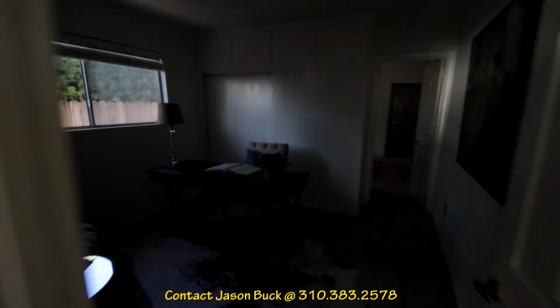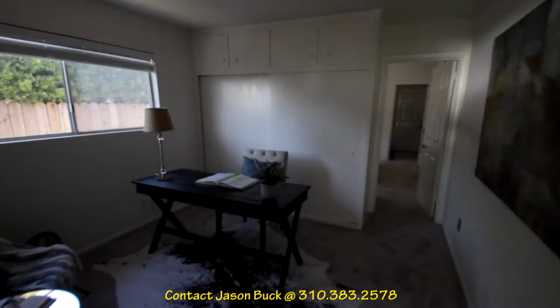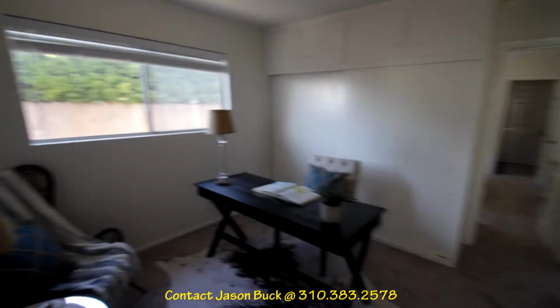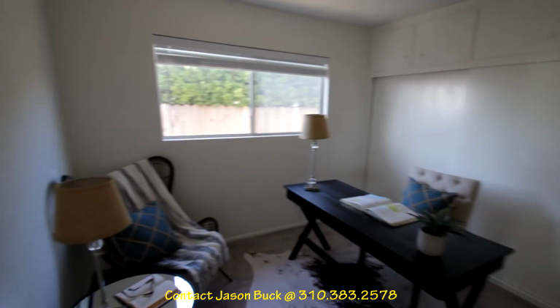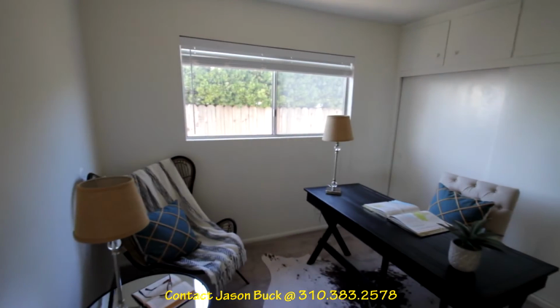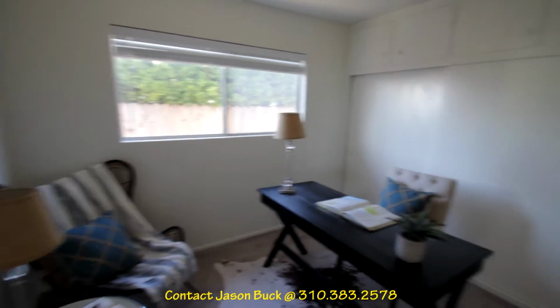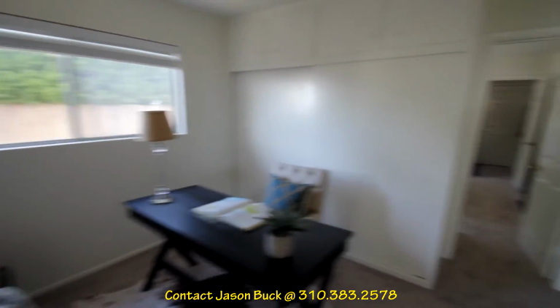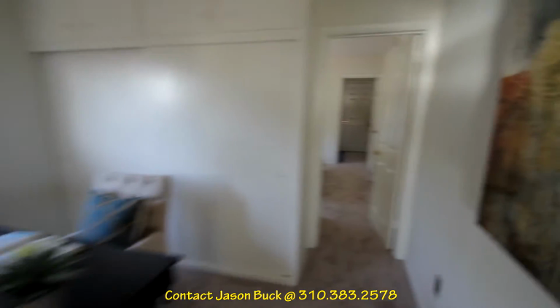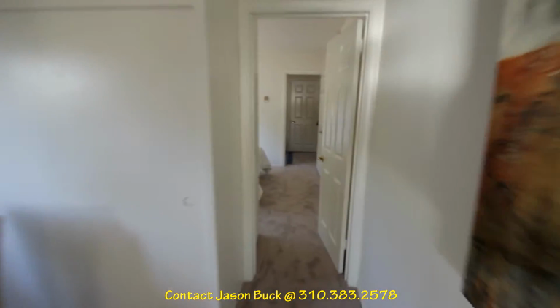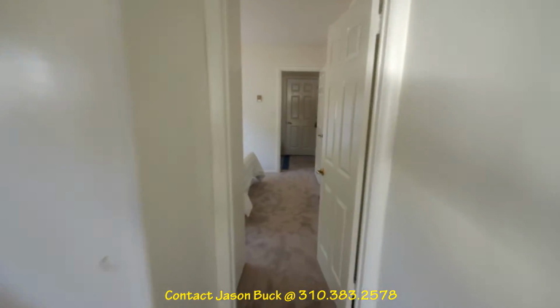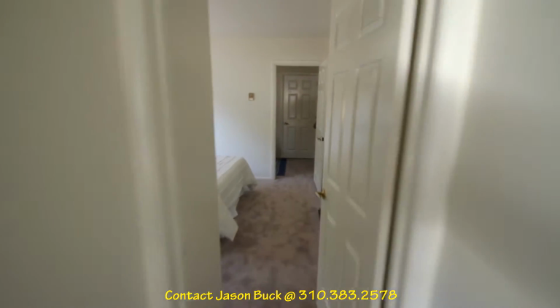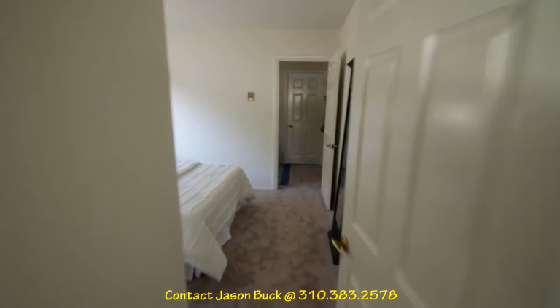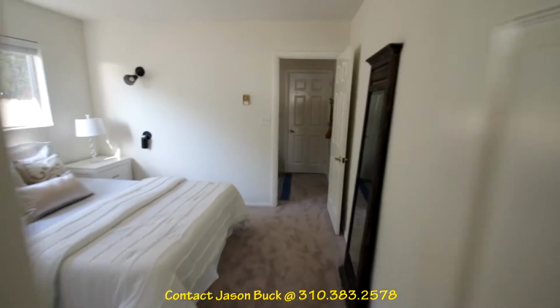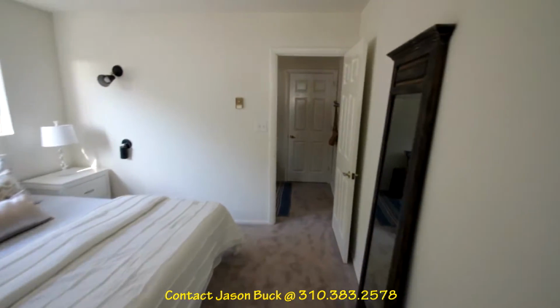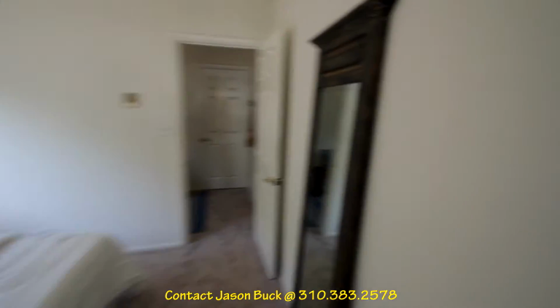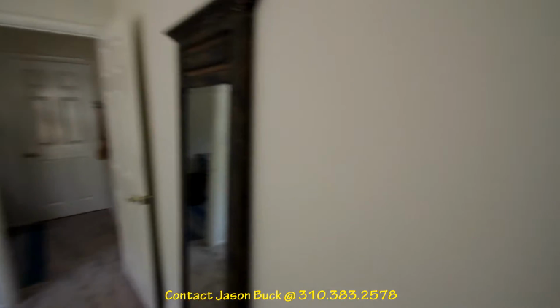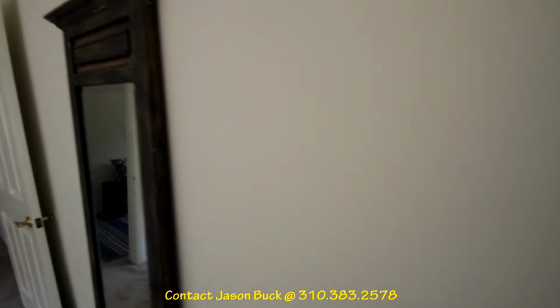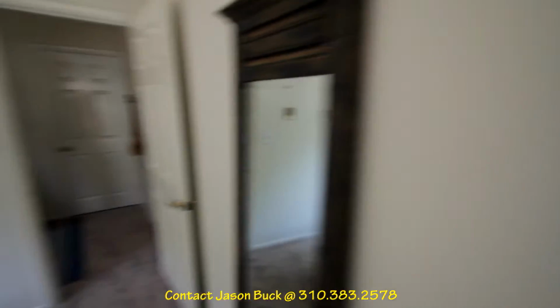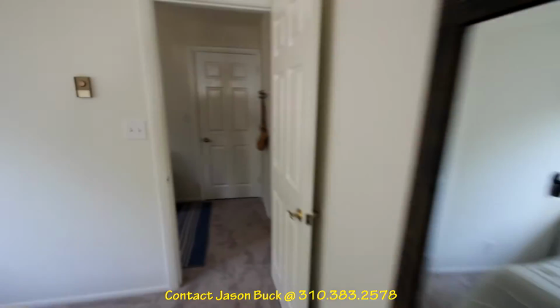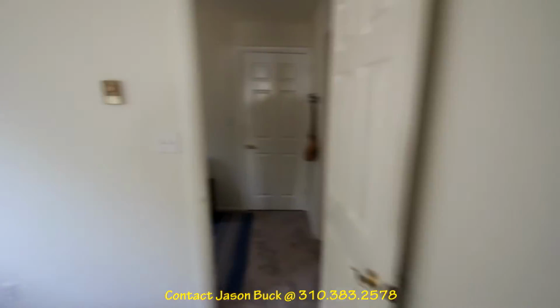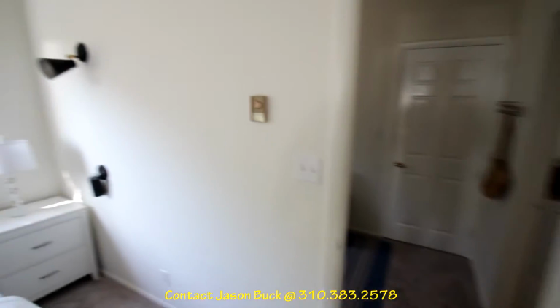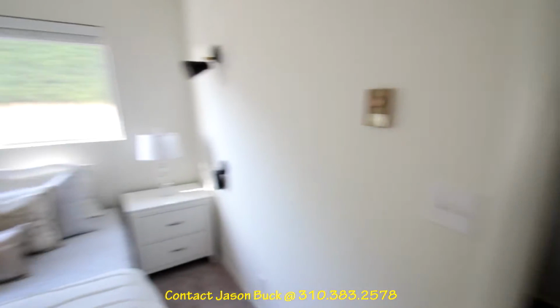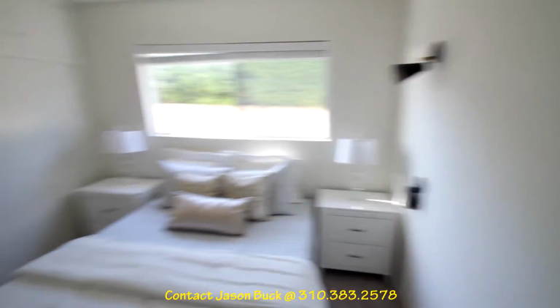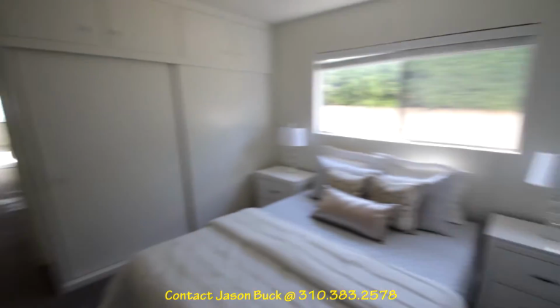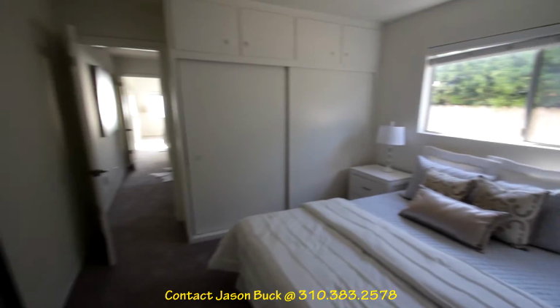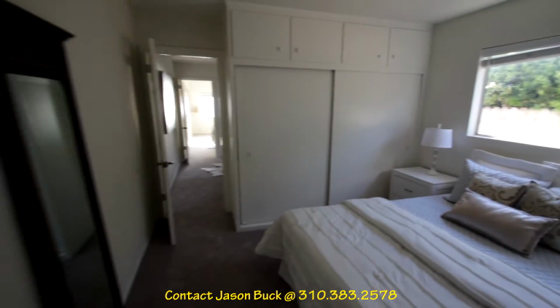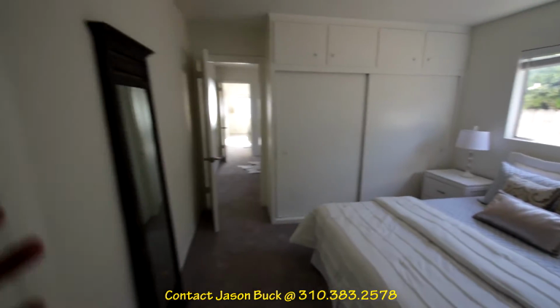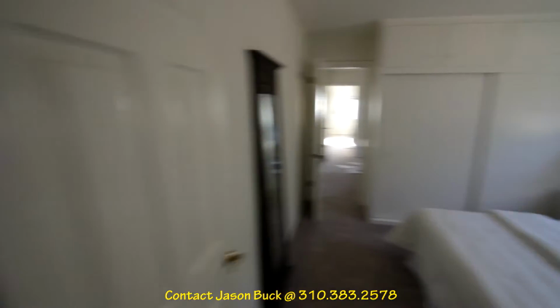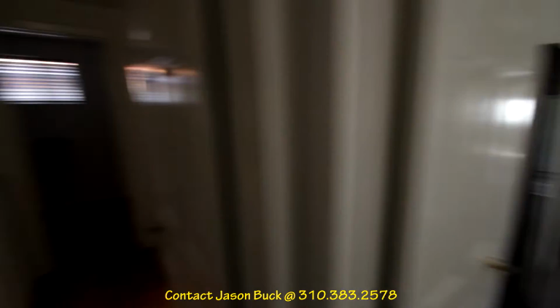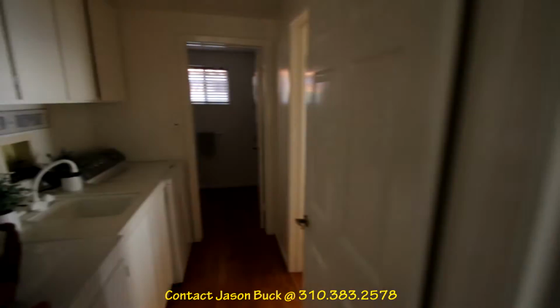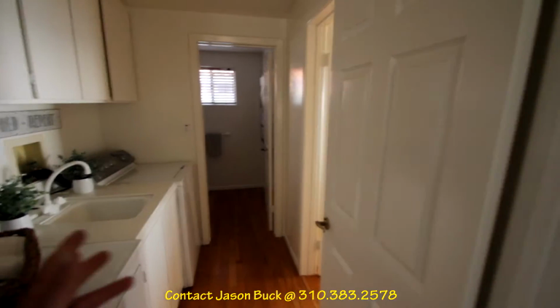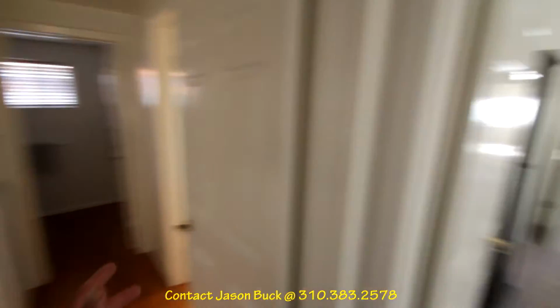This could be a bedroom, and it has separate access over here. Here's another bedroom — you can connect them, but they are two different bedrooms because they have different access.